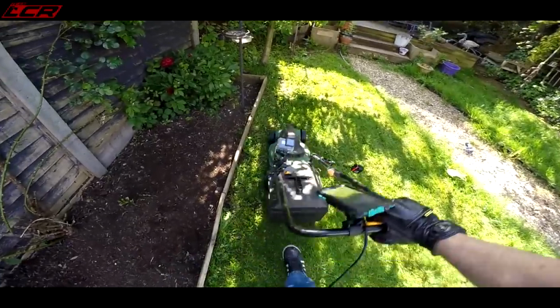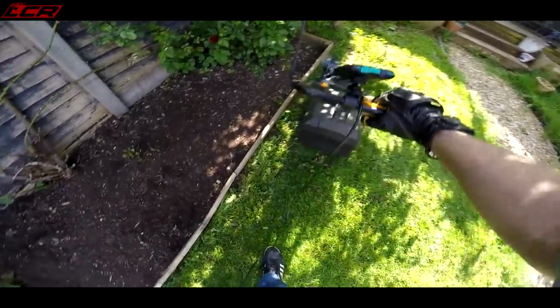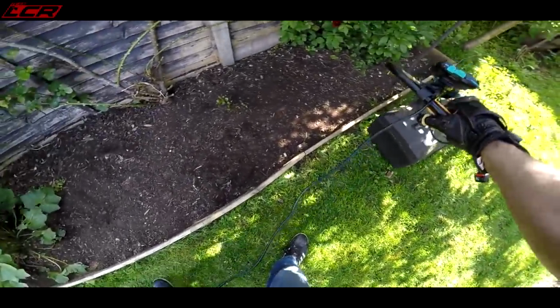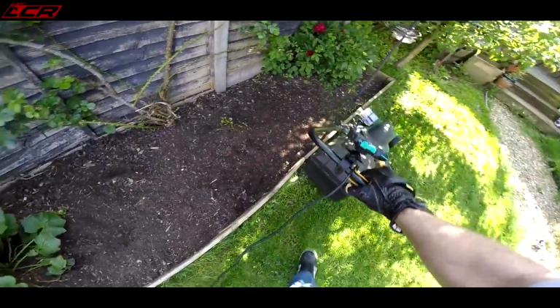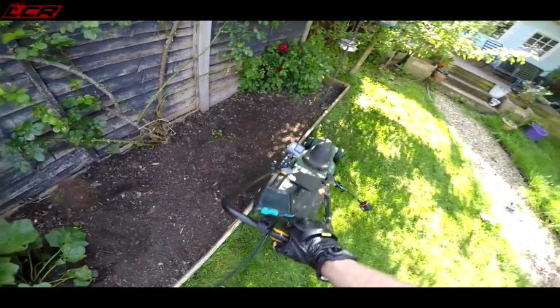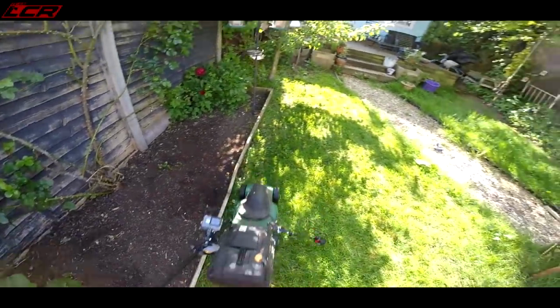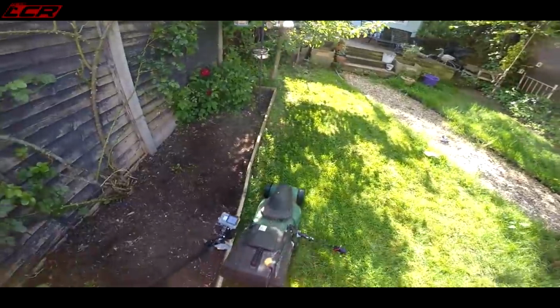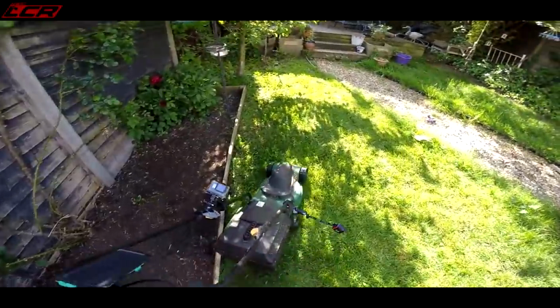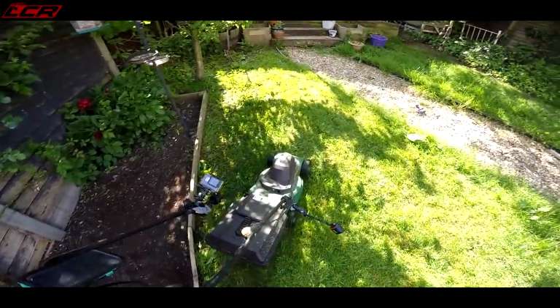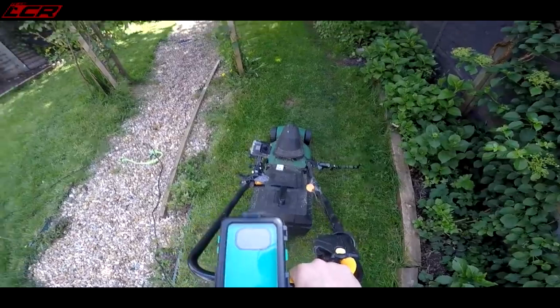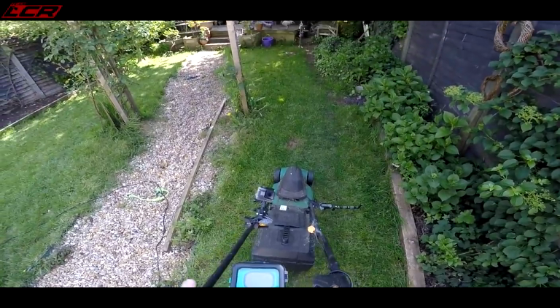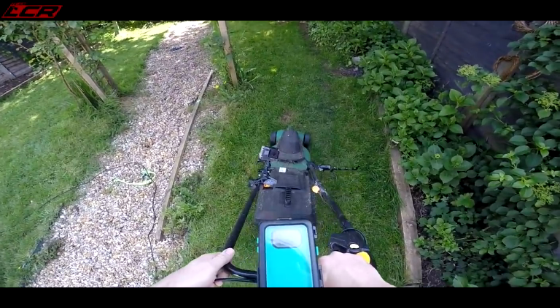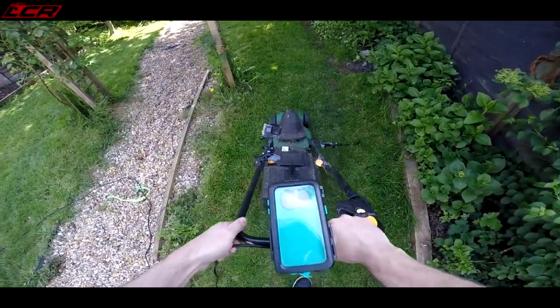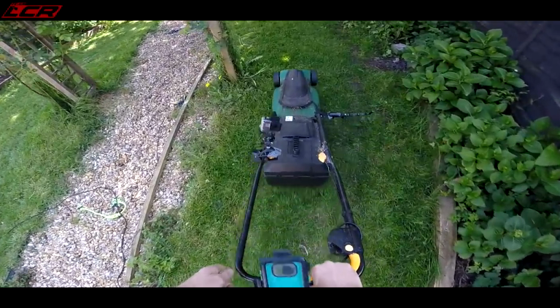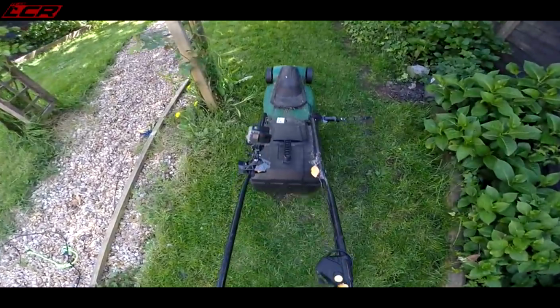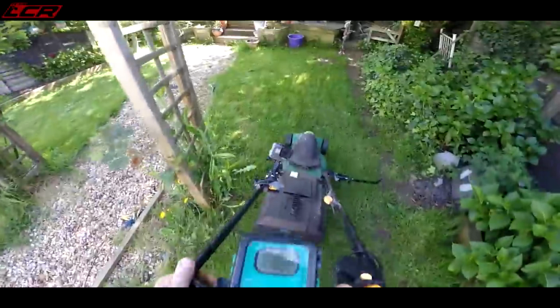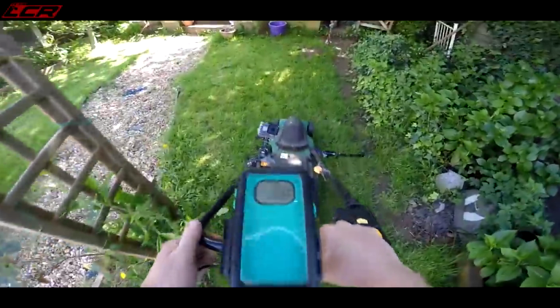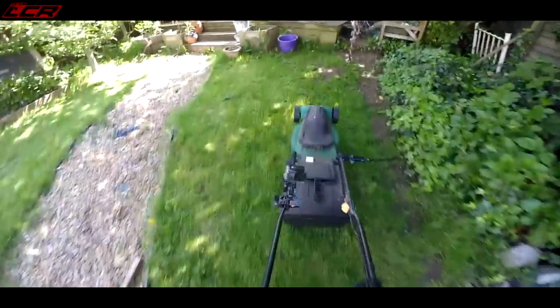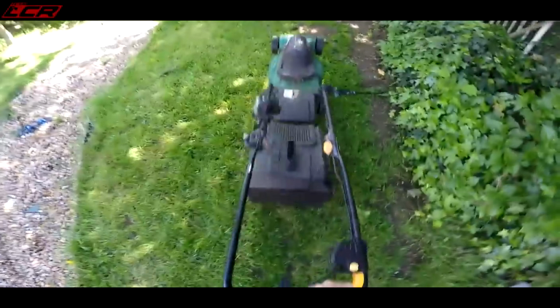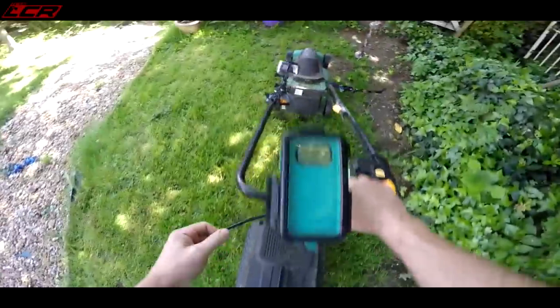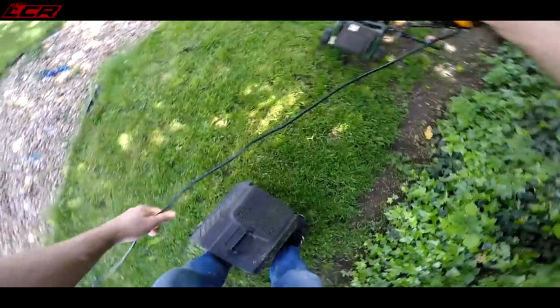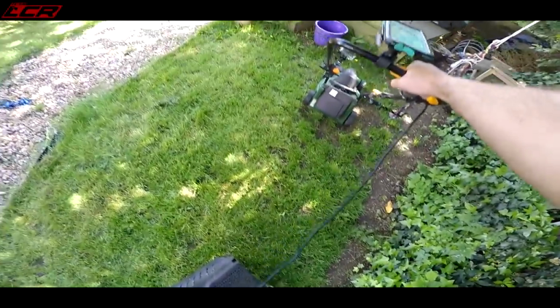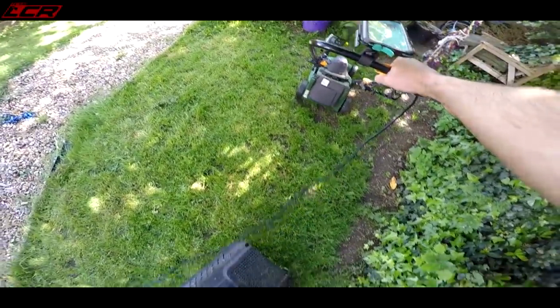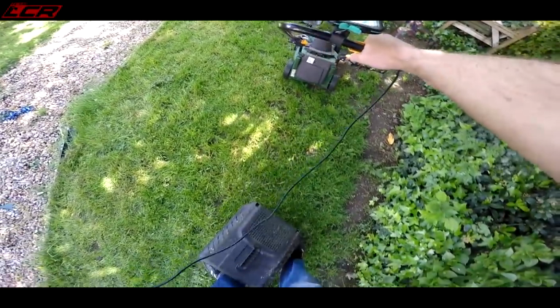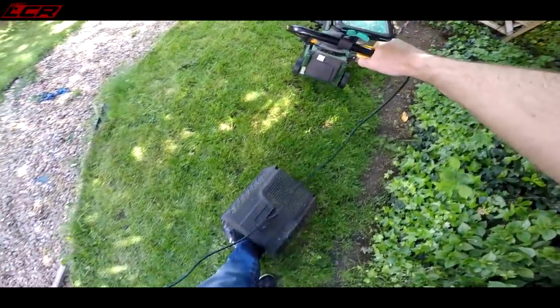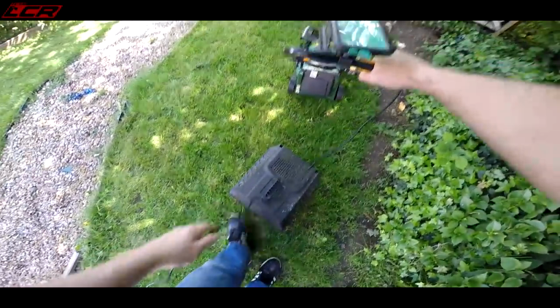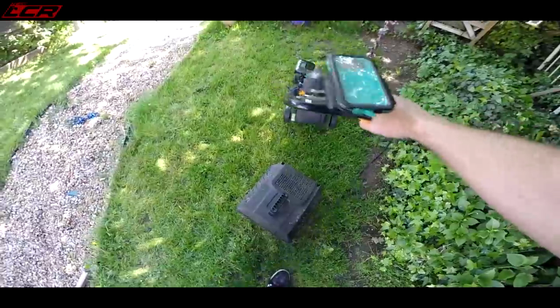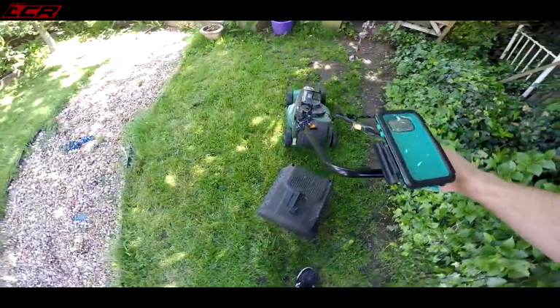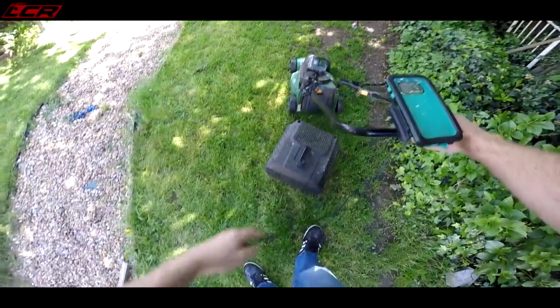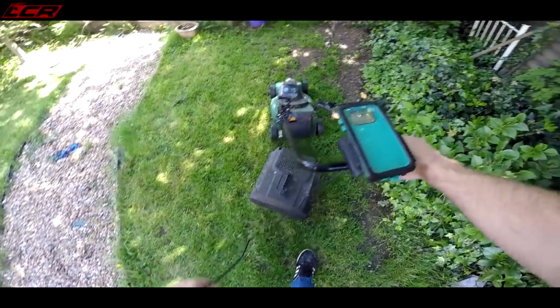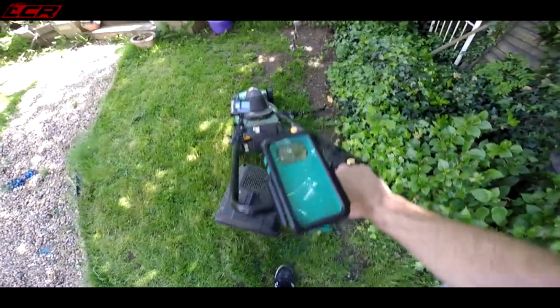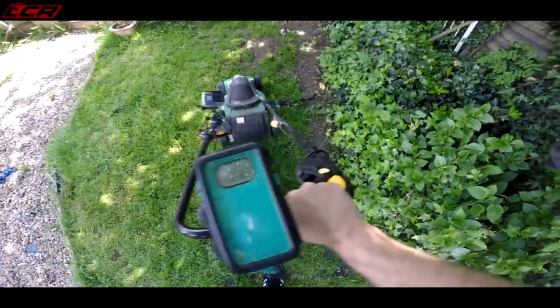You don't need to spend Bosch money to get a good finish to your lawn. Being a thousand watt, you can have a bit of fun with it, but be careful - you could get thrown off the back quite easily.